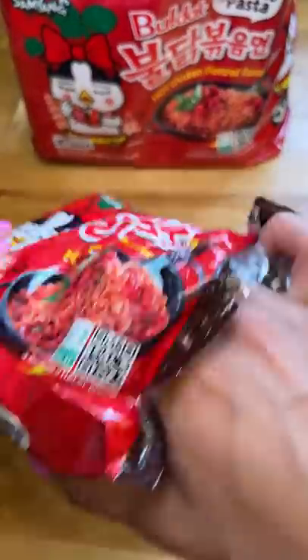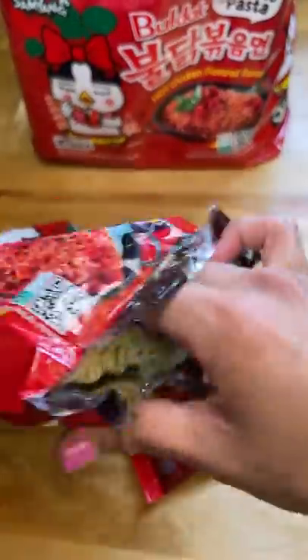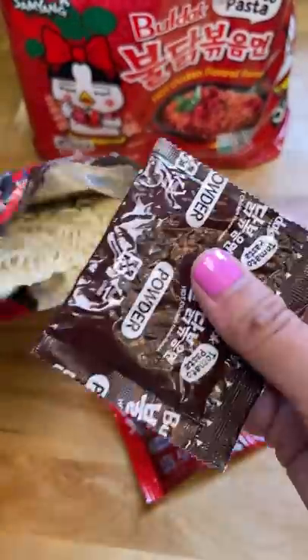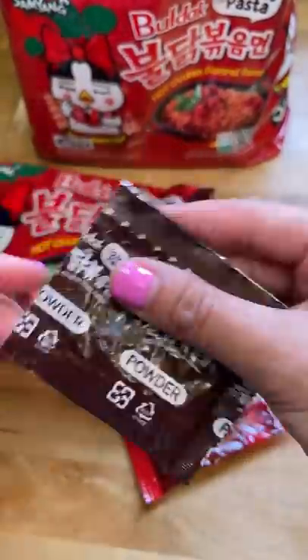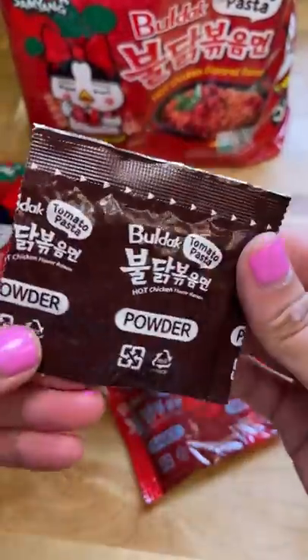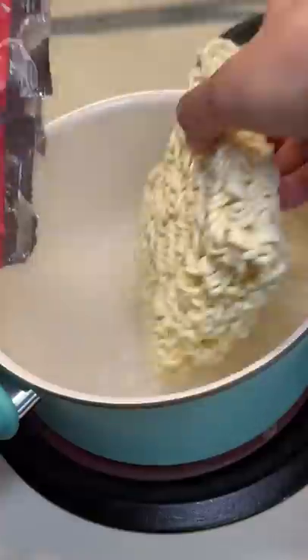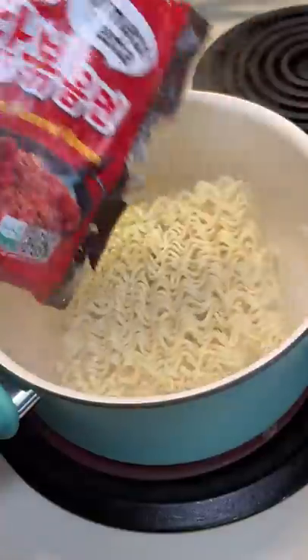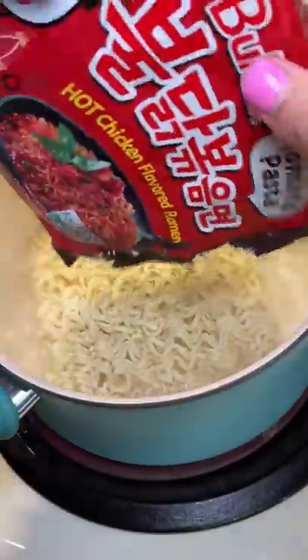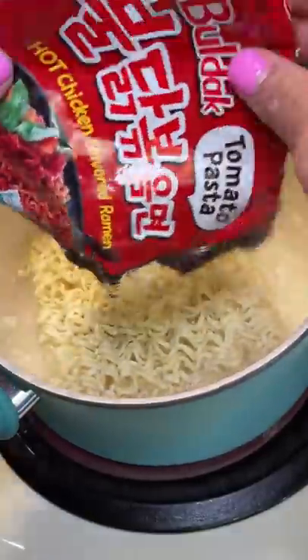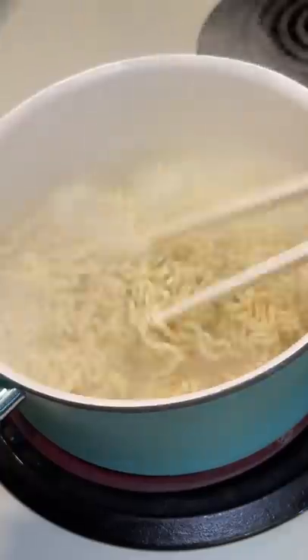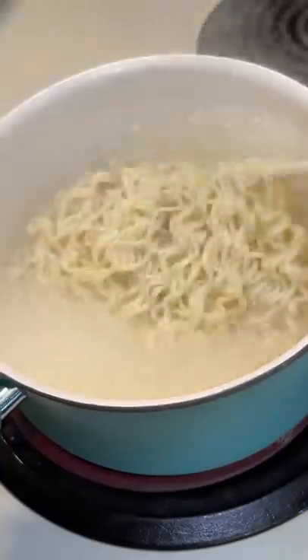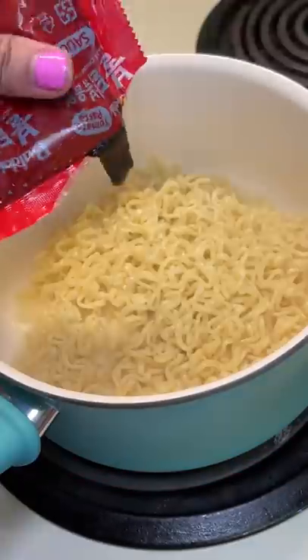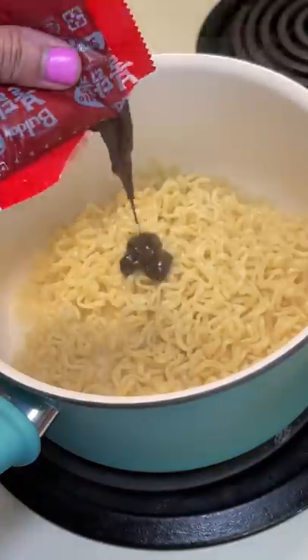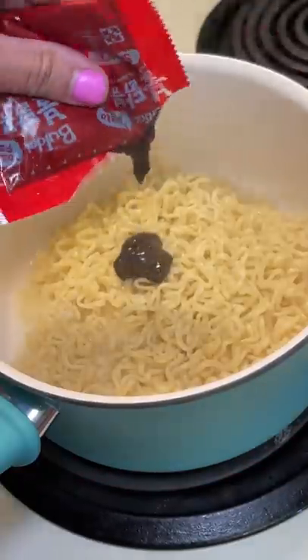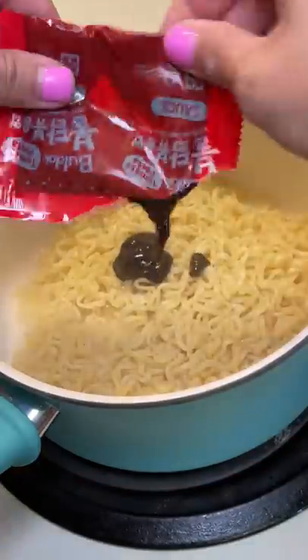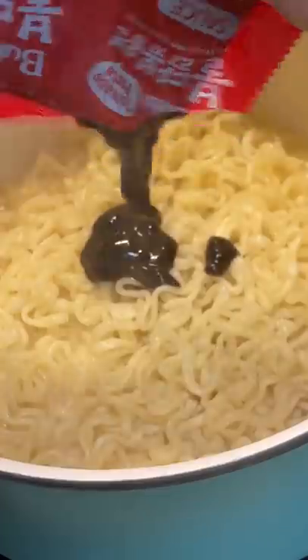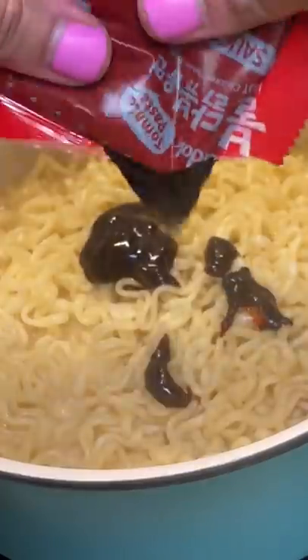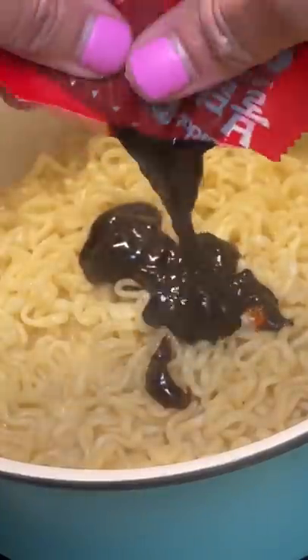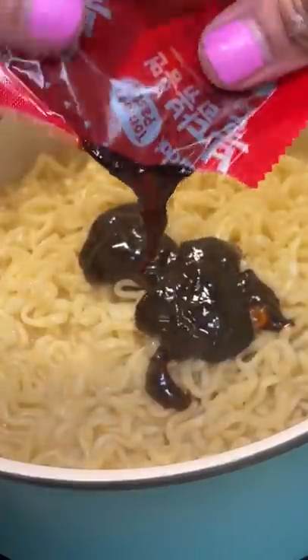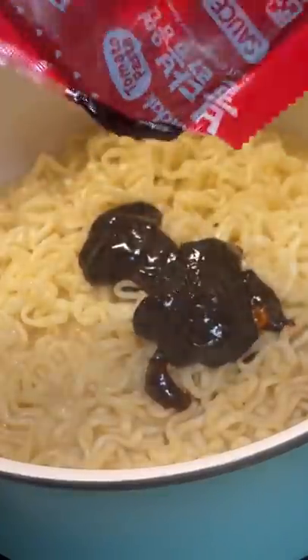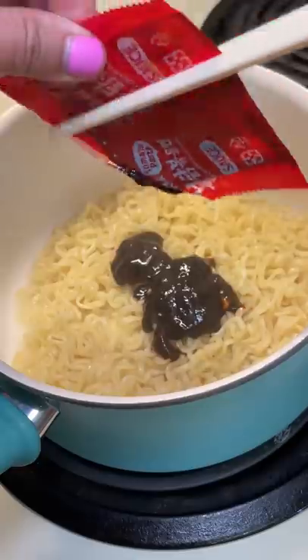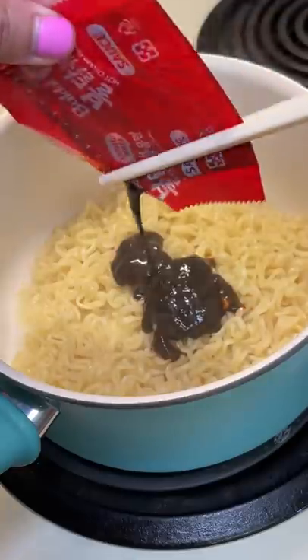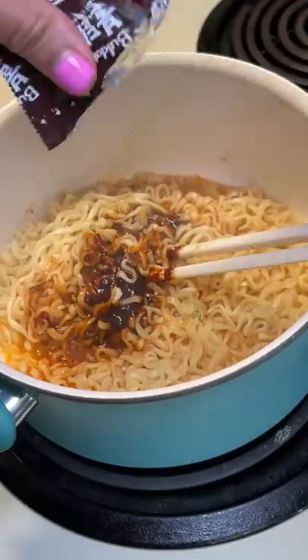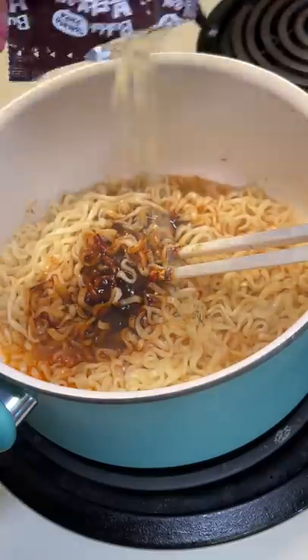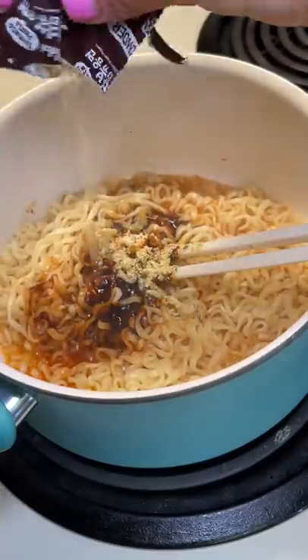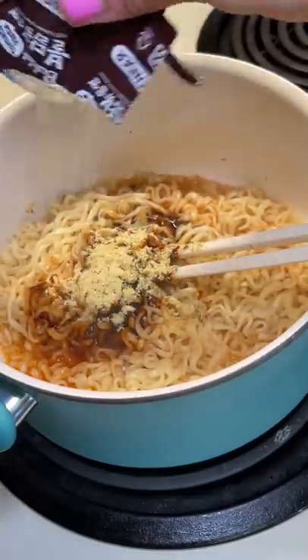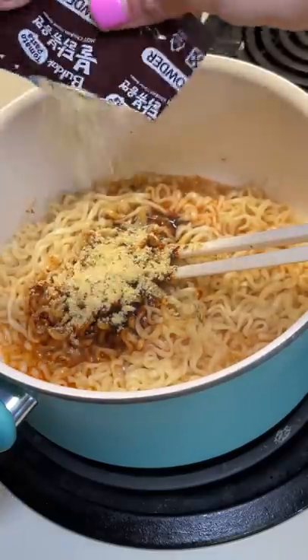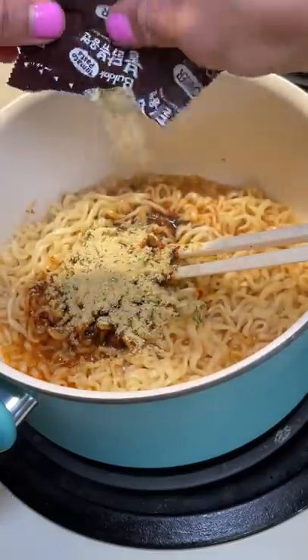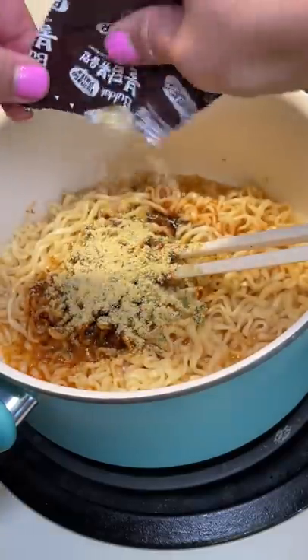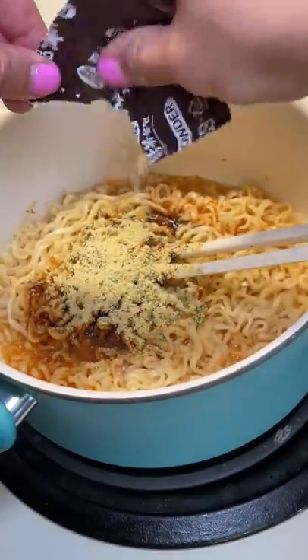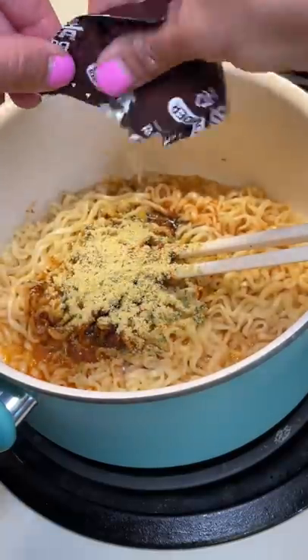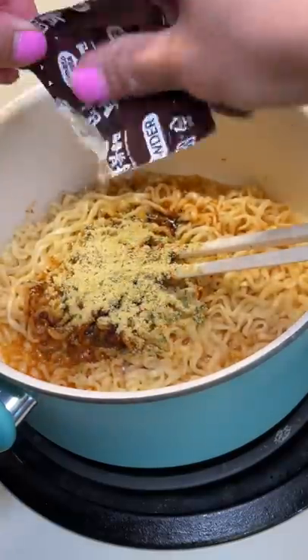It comes with a hot sauce and a powder packet. I cooked the noodles, drained them, and then added the hot sauce. I learned this chopsticks trick from reading some of the comments, so thank you to whoever suggested it. I added the powder and mixed it all up.